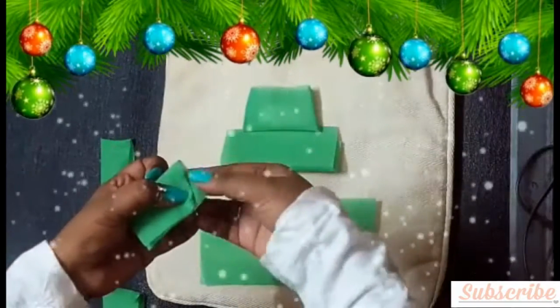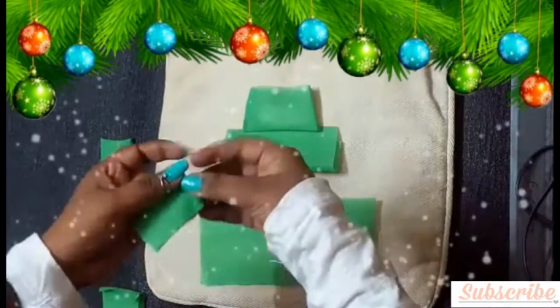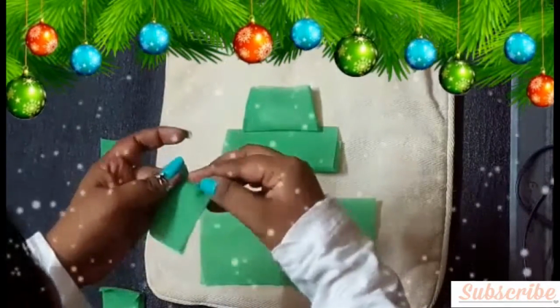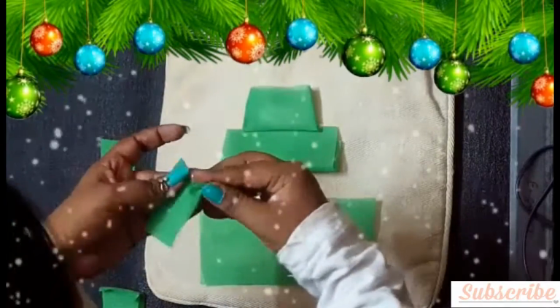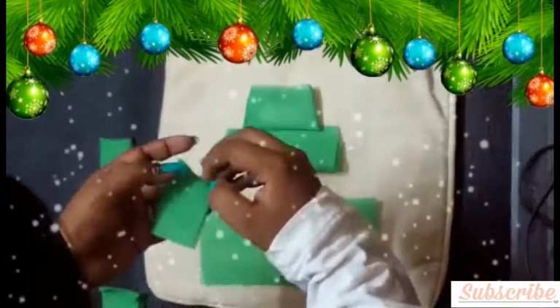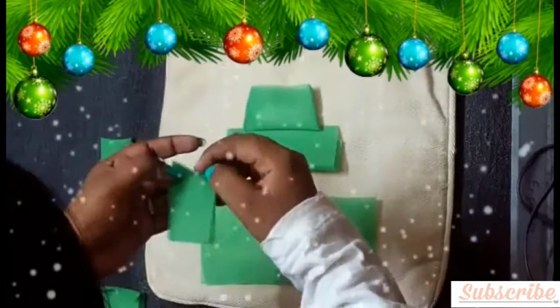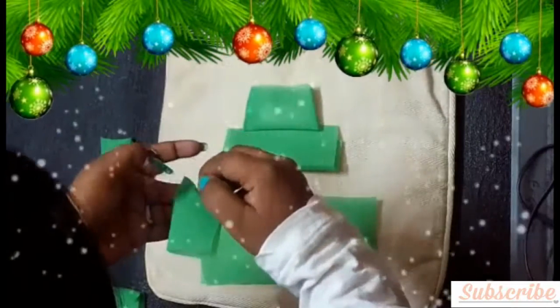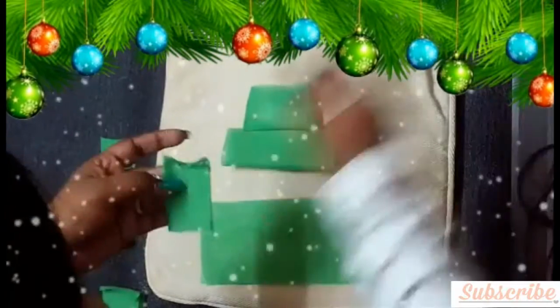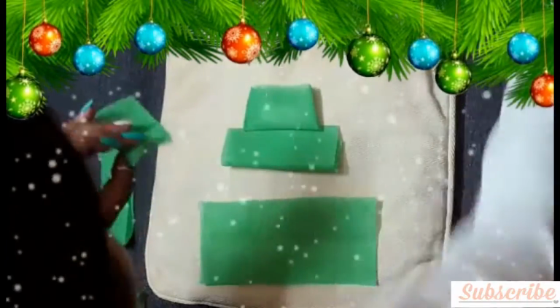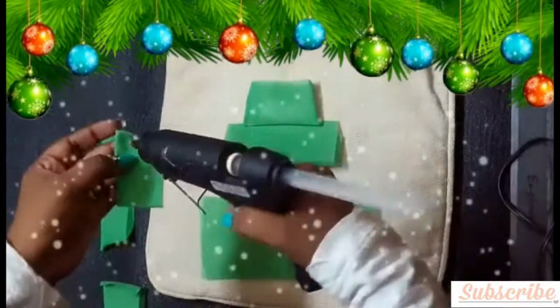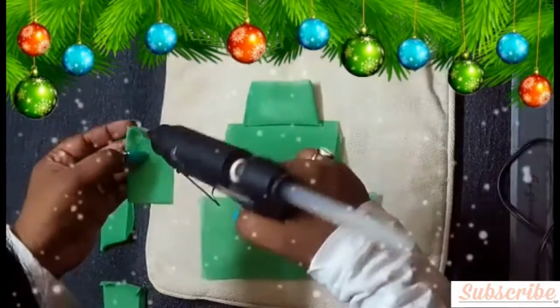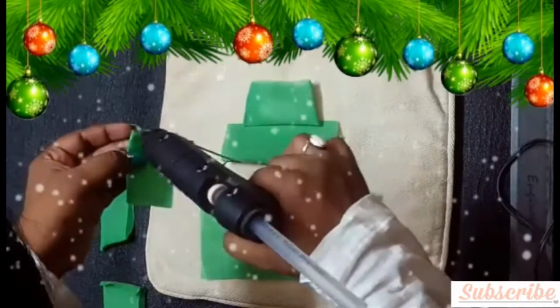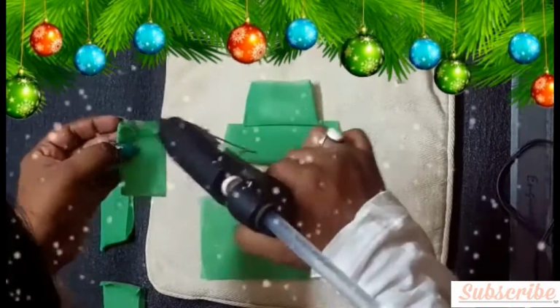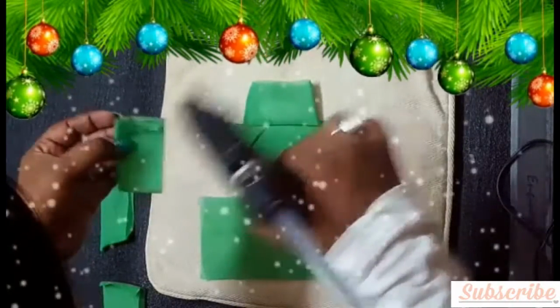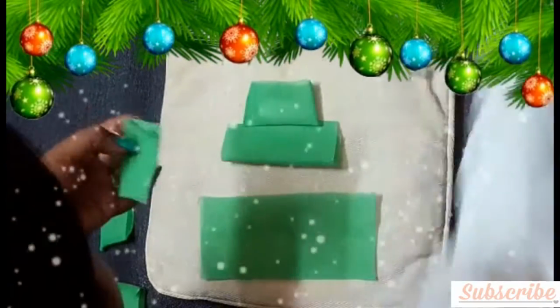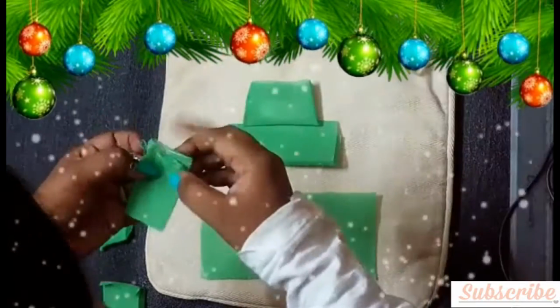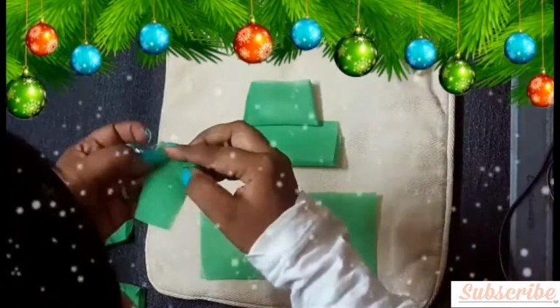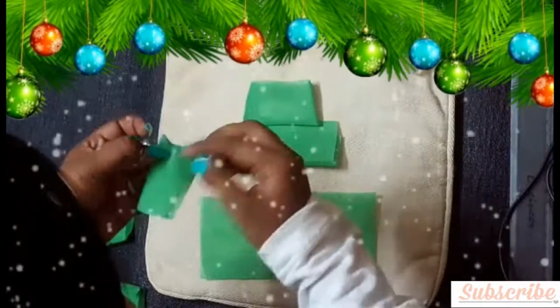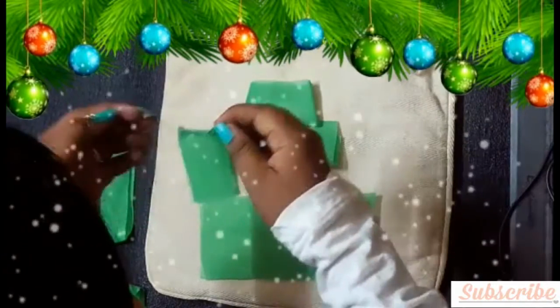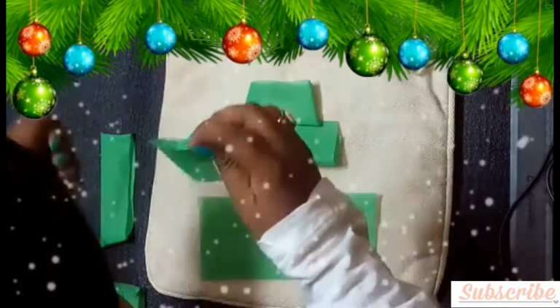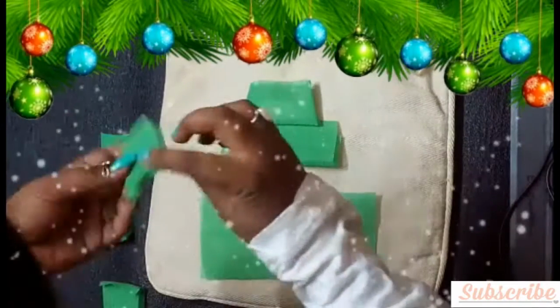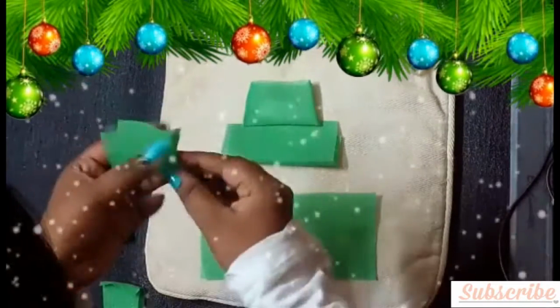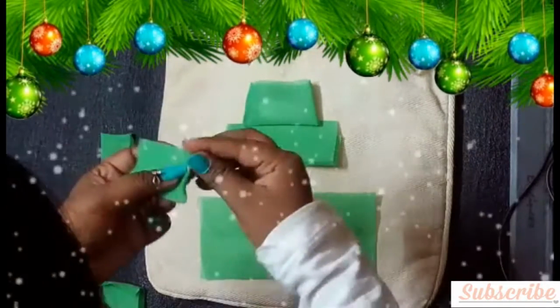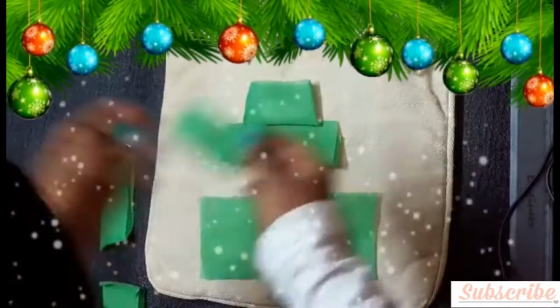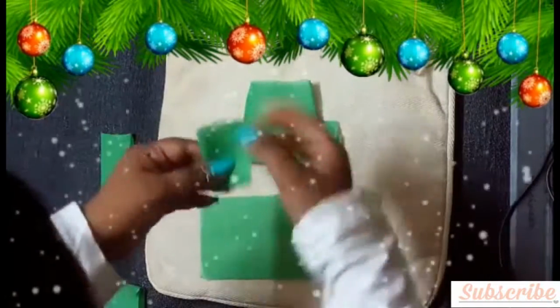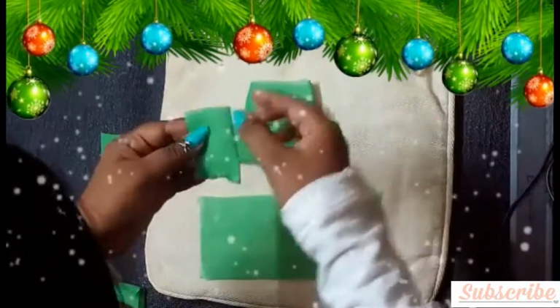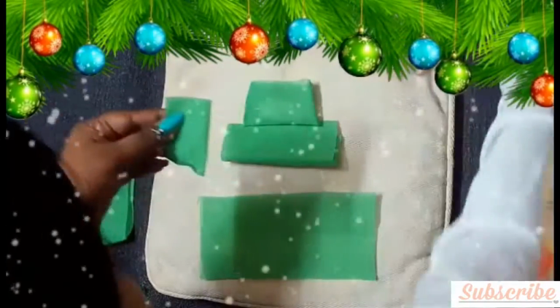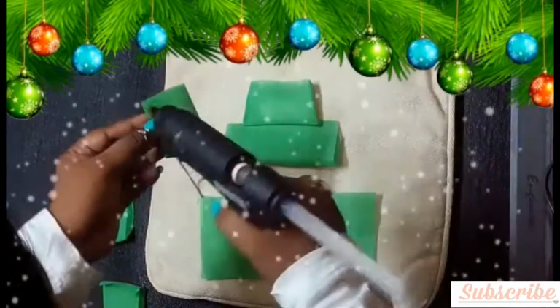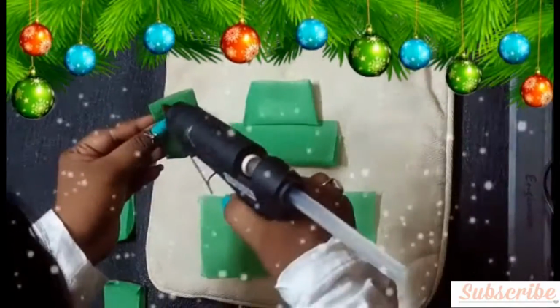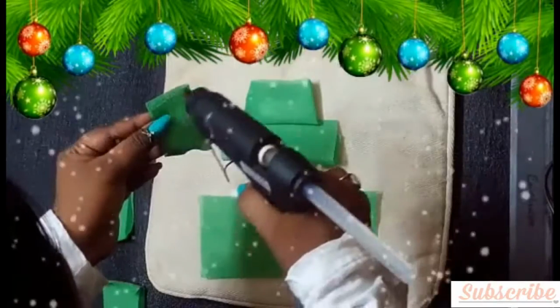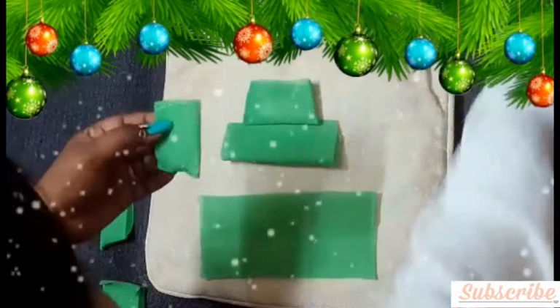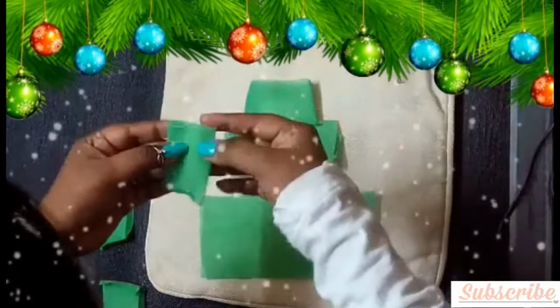Now fold the edges of your stripes like so — just follow what I am doing. You have to fold on the upper side of your stripes so that it looks like a triangle.